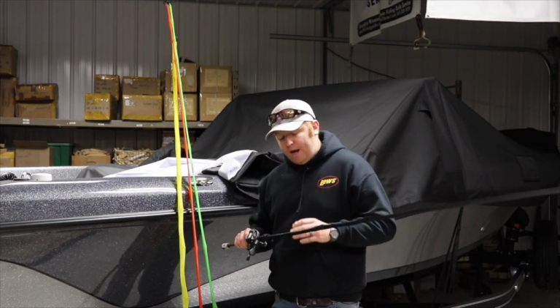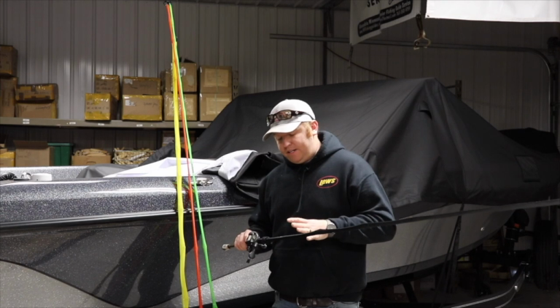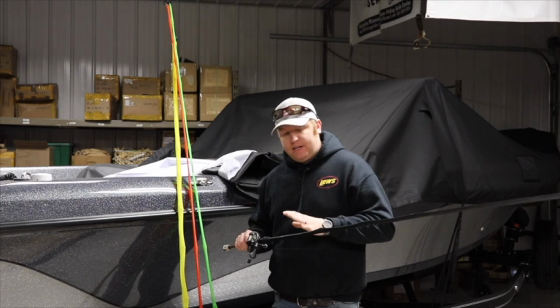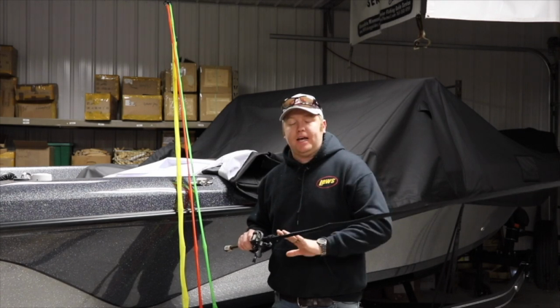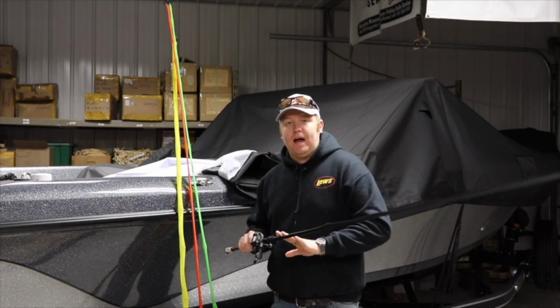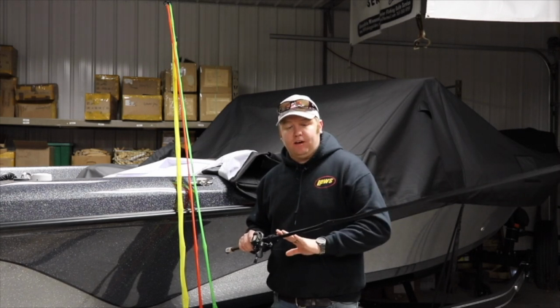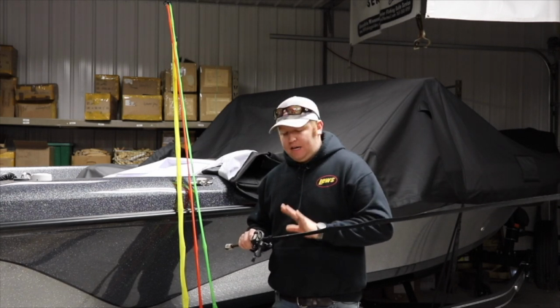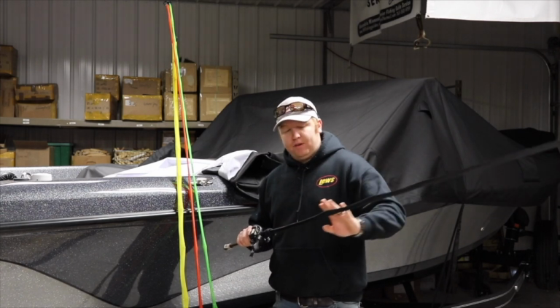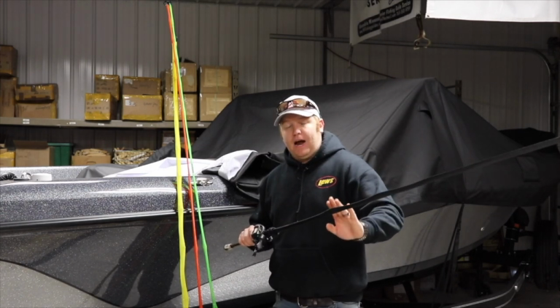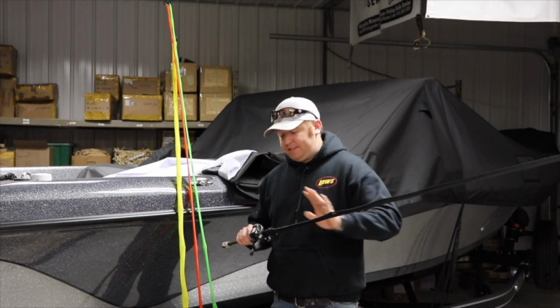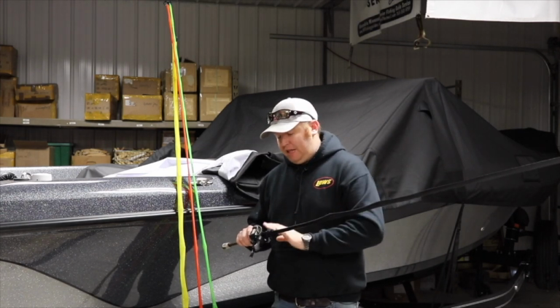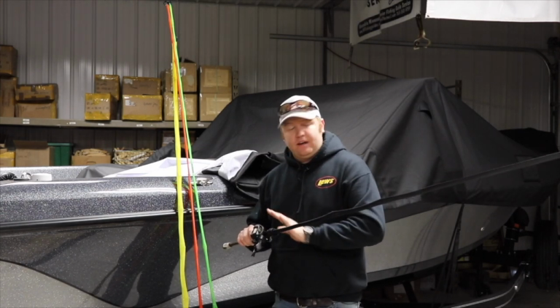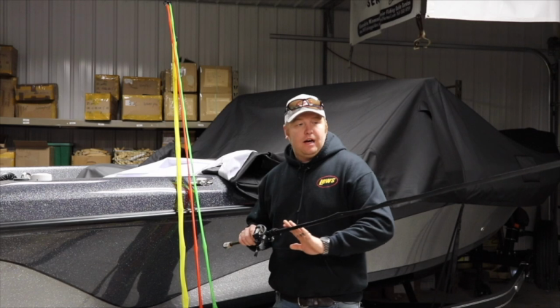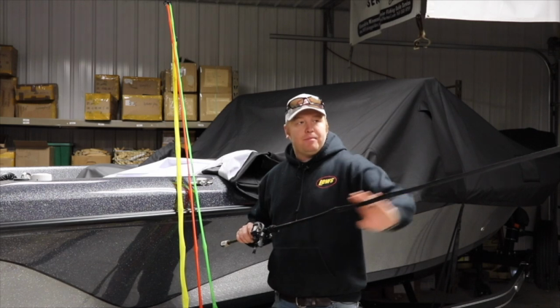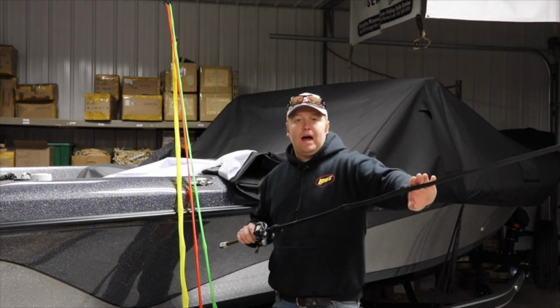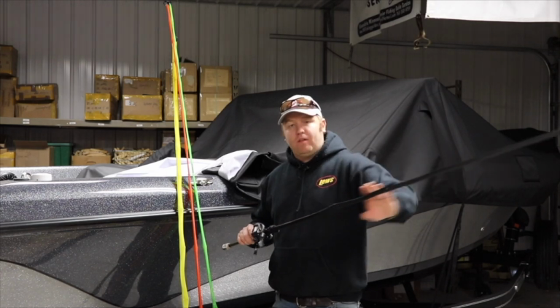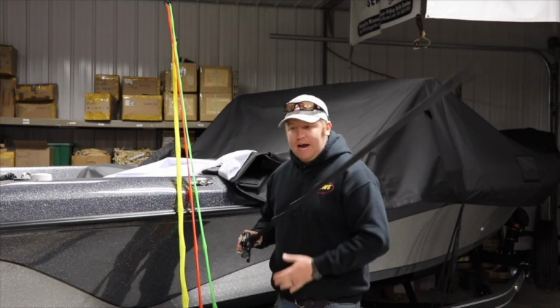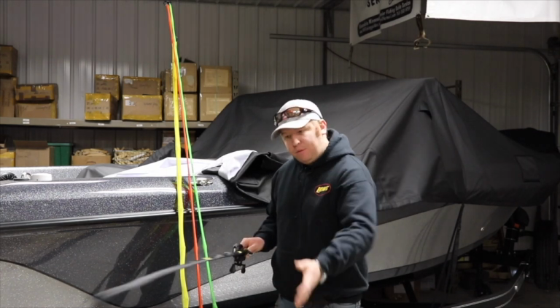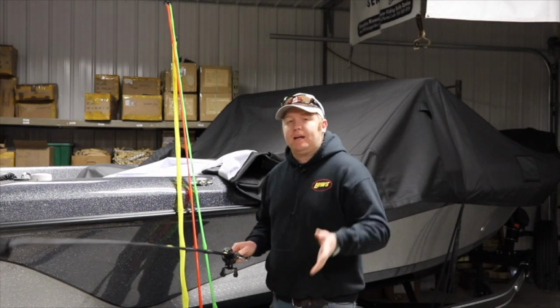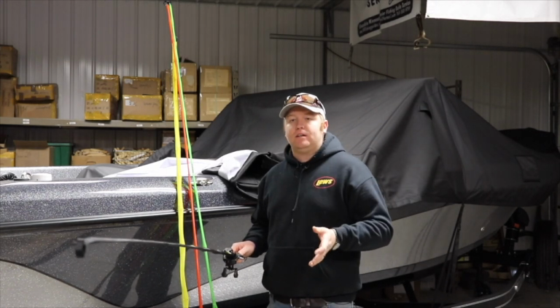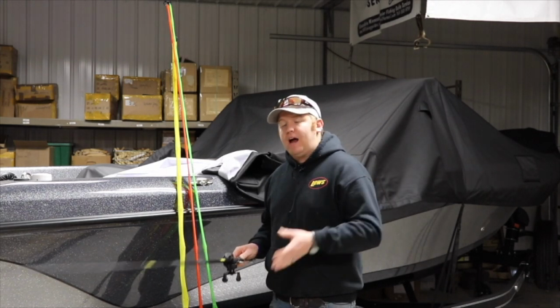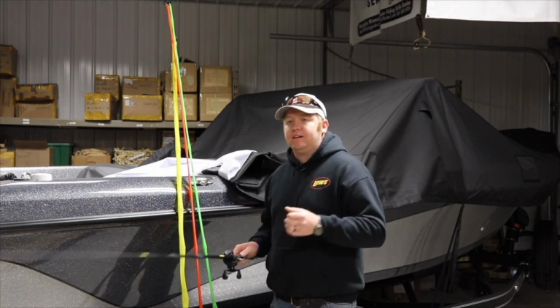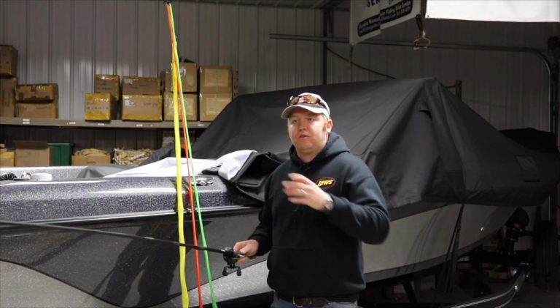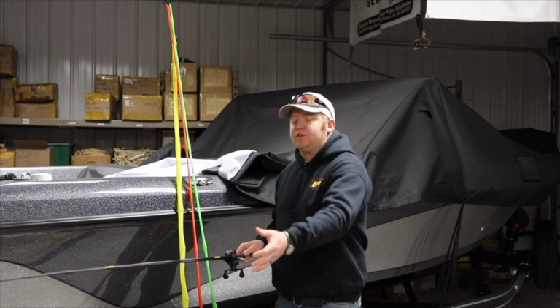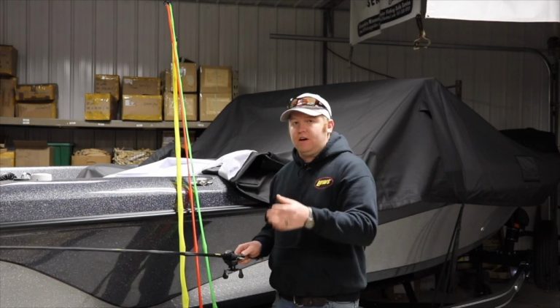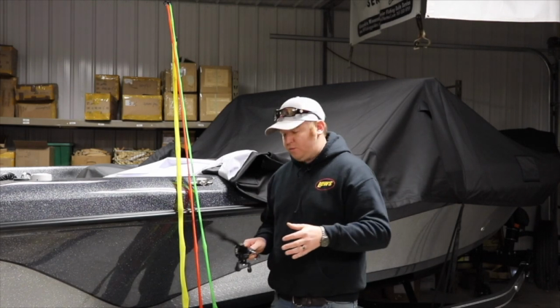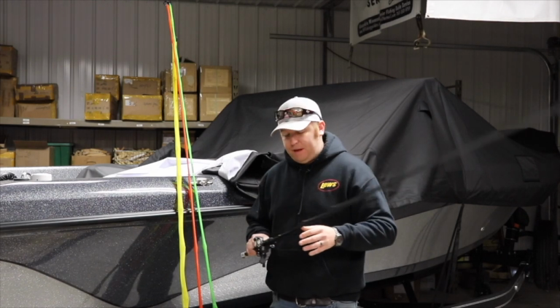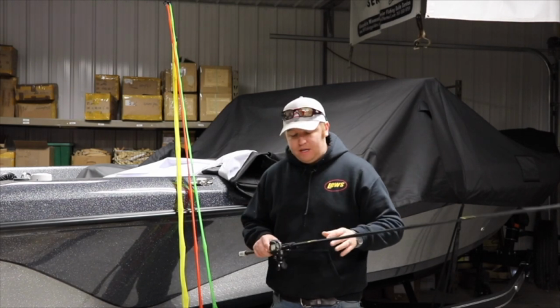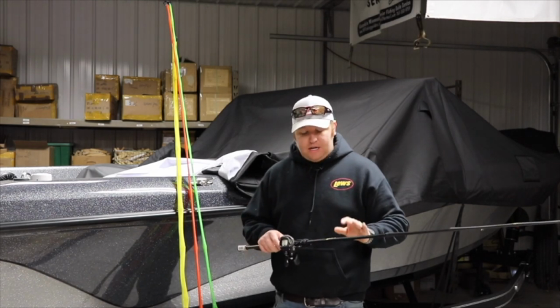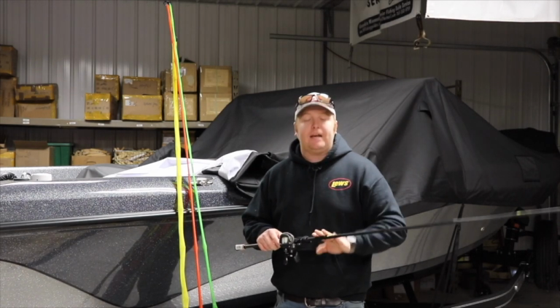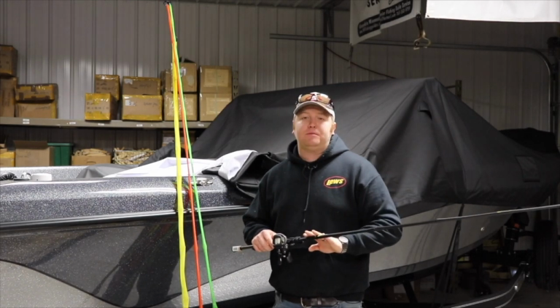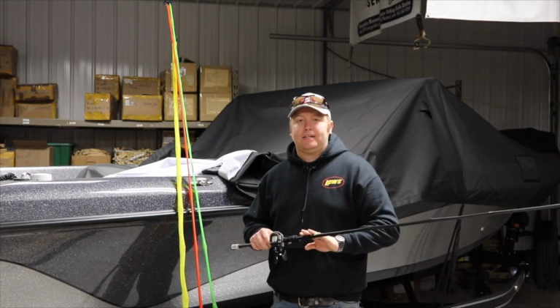One, obviously, is to protect the rod itself — whether it be your eyelets, your line, any part of the rod. You know that we're constantly pulling them in and out of rod lockers or throwing them in our truck or our cars, whatever it may be. So it definitely helps protect it.